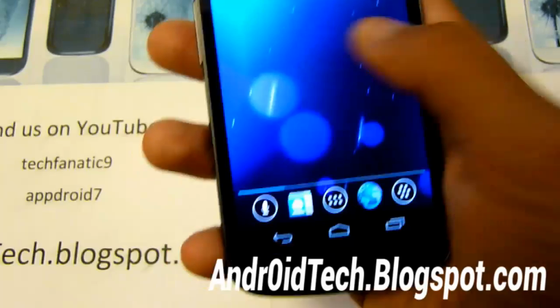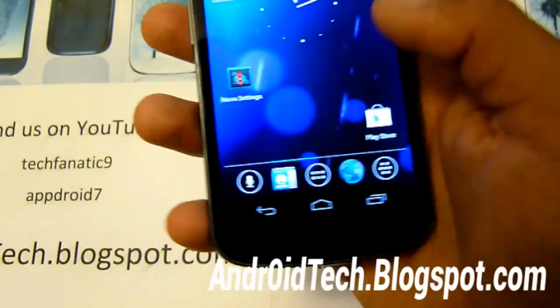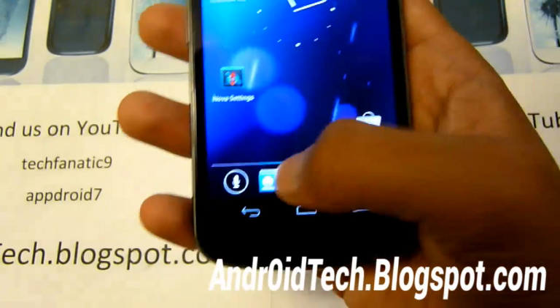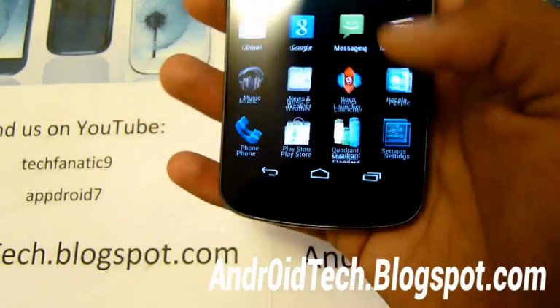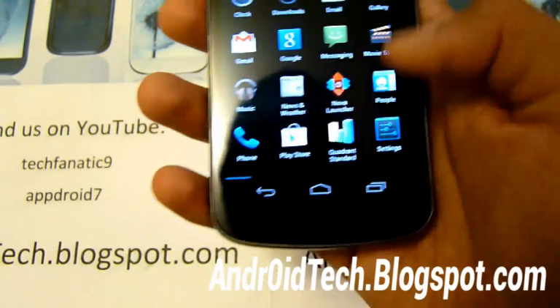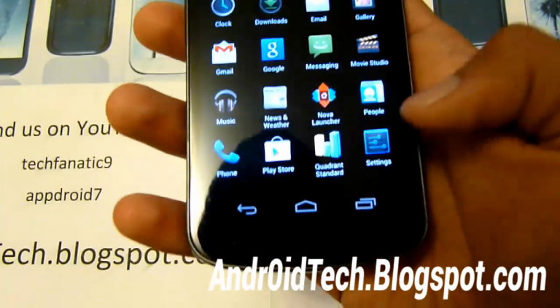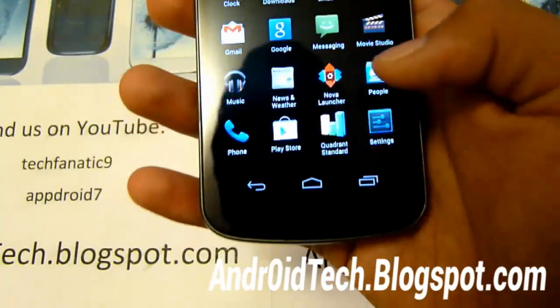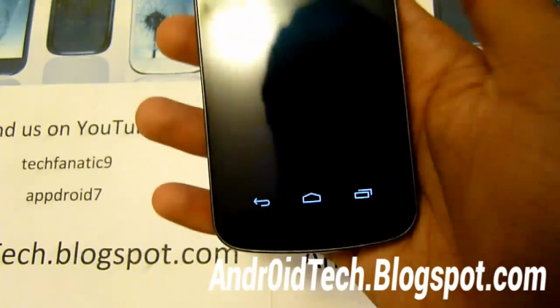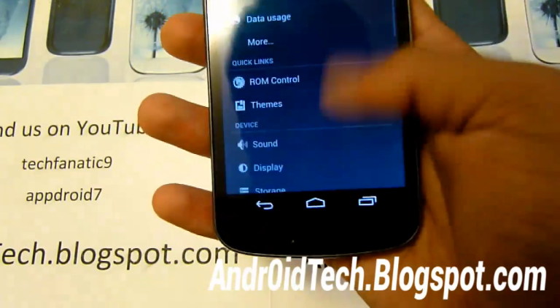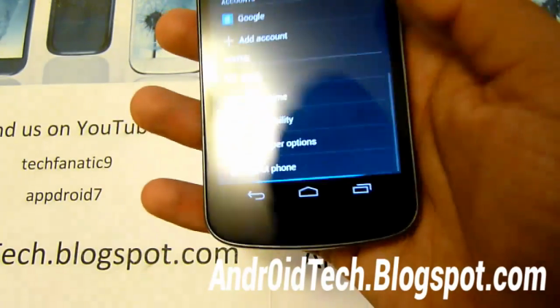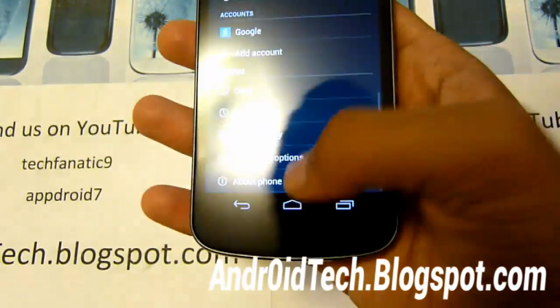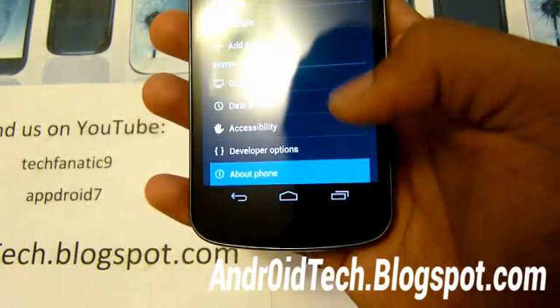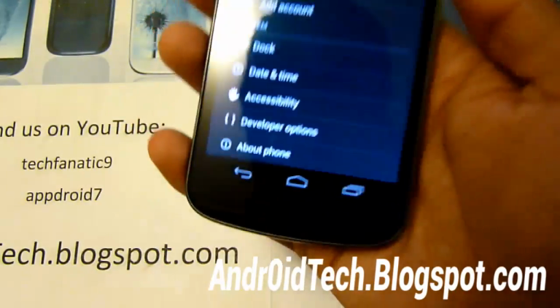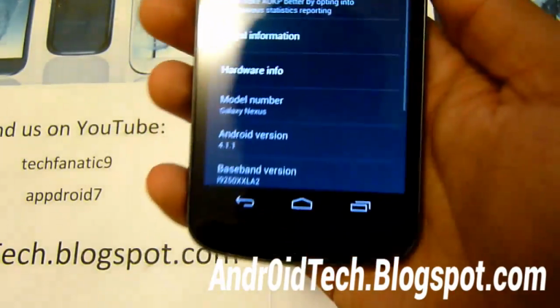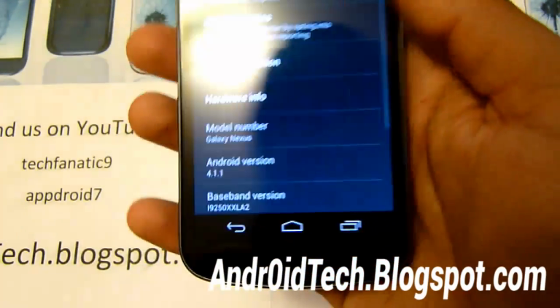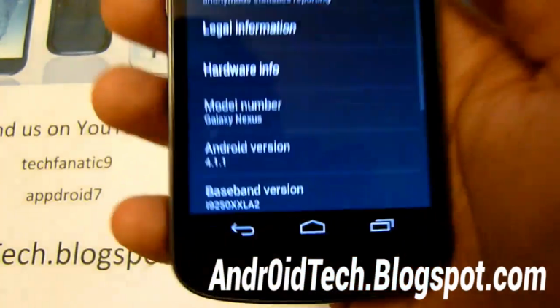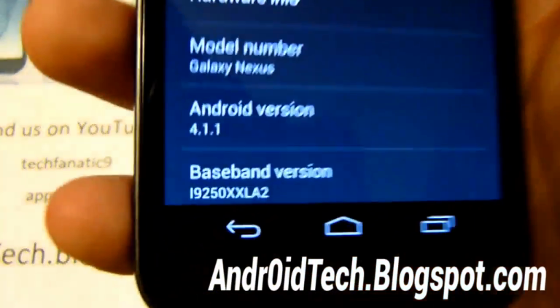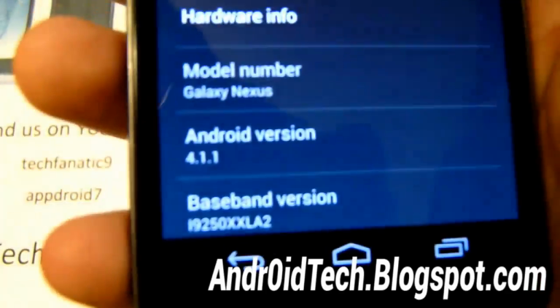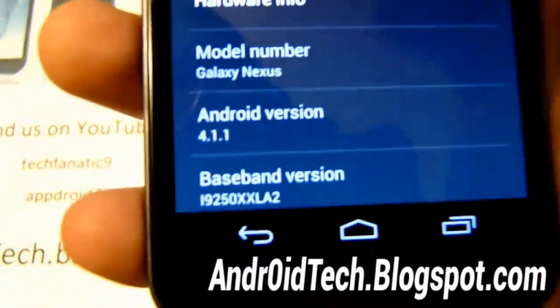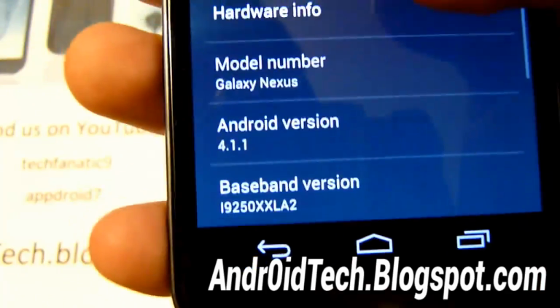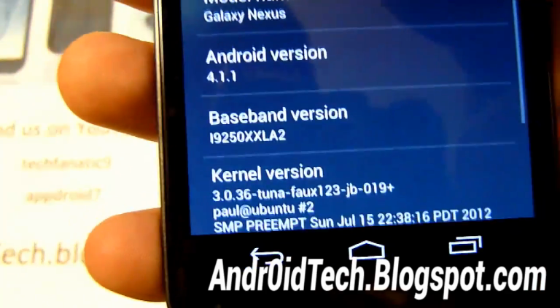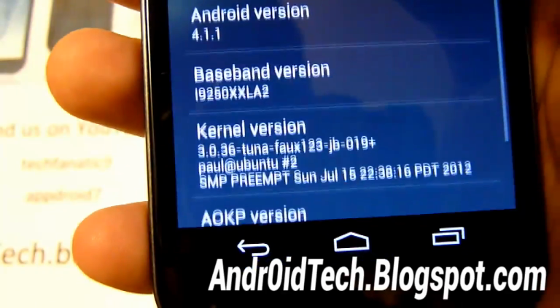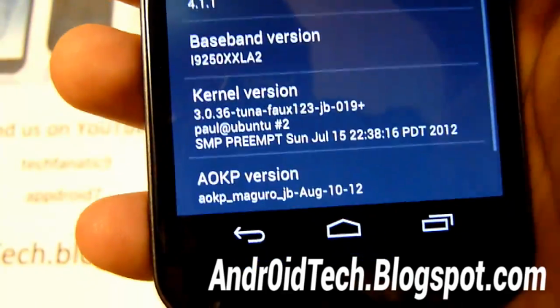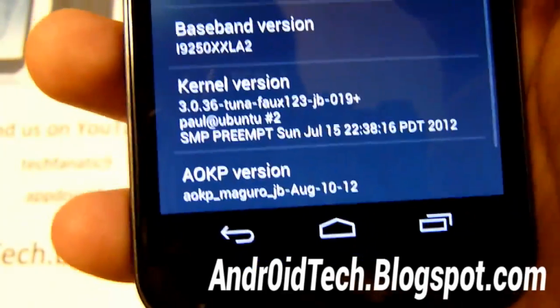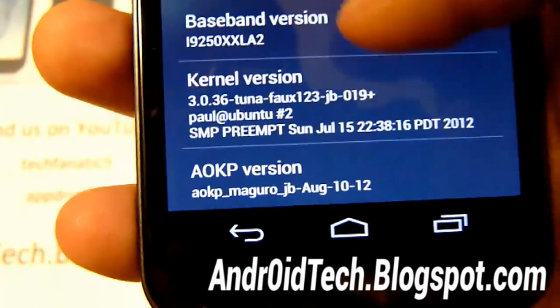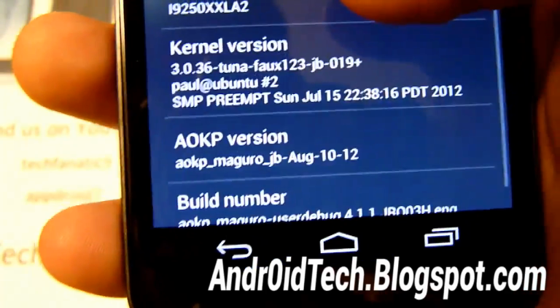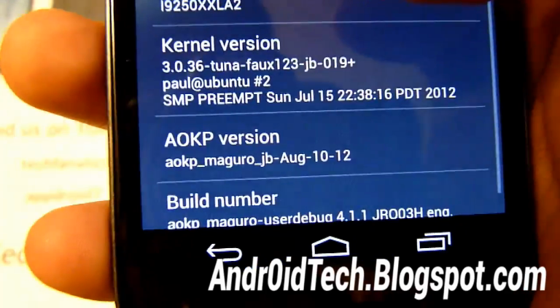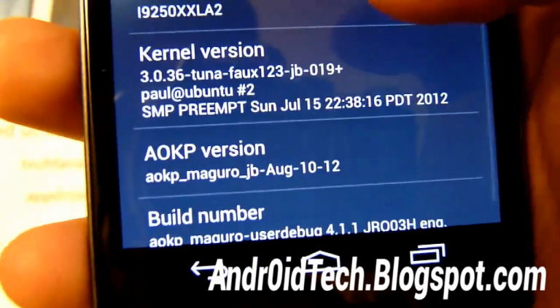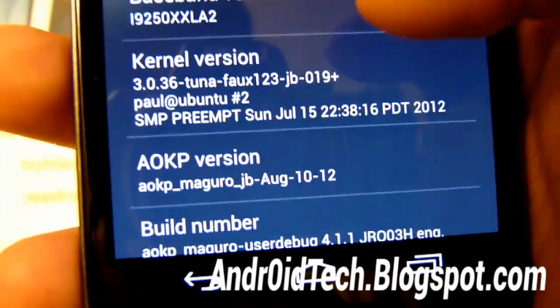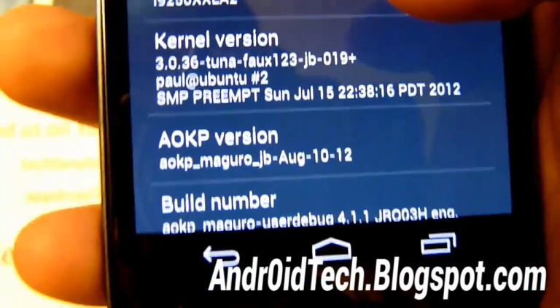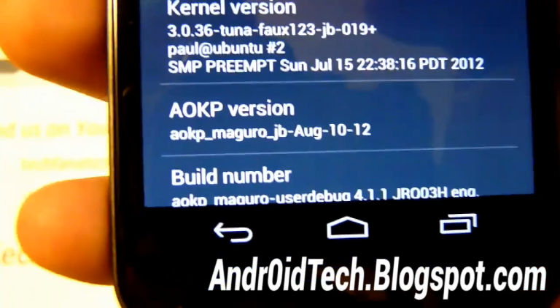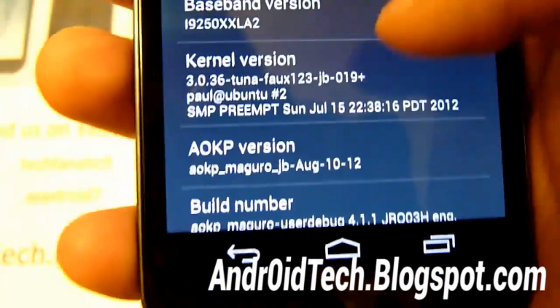Let's go to settings and see what it has to offer. First, let's go into About Phone to confirm it's on Jelly Bean — 4.1.1. You can see the kernel and AOKP version. It's an August 10th build.